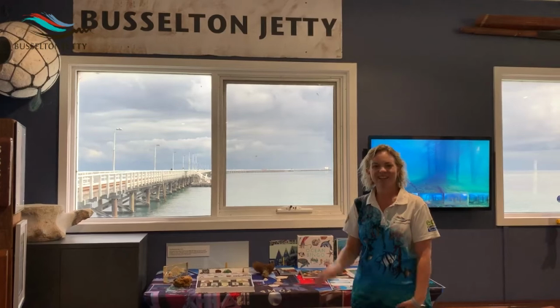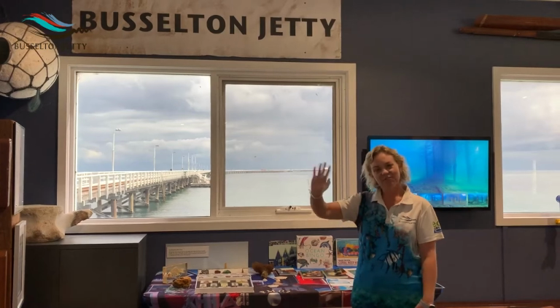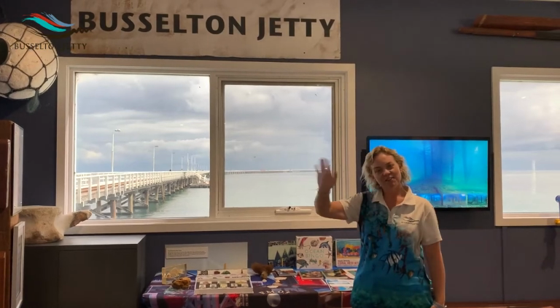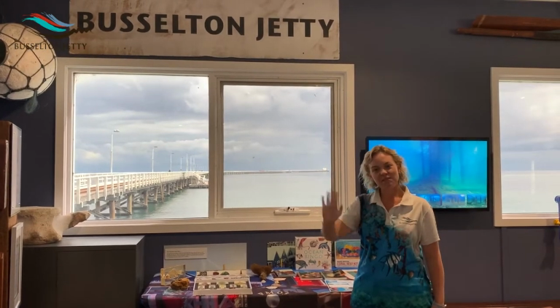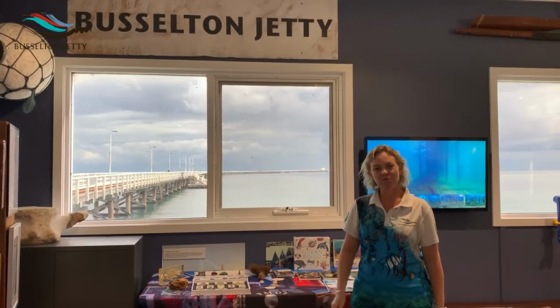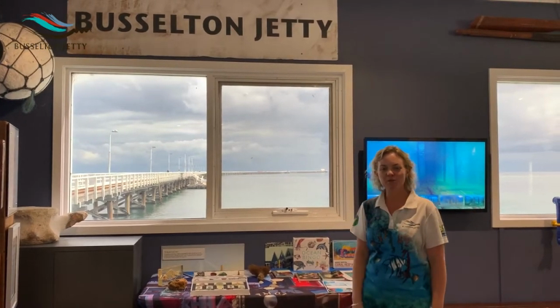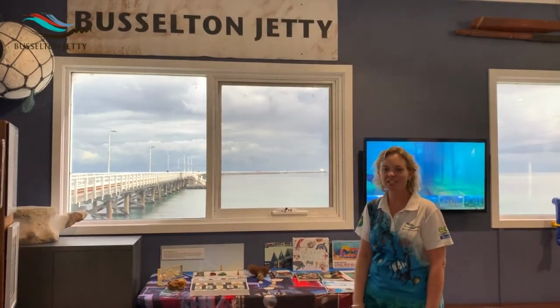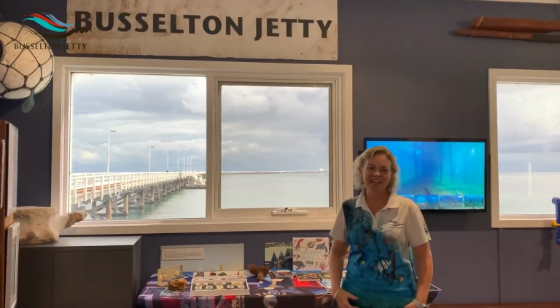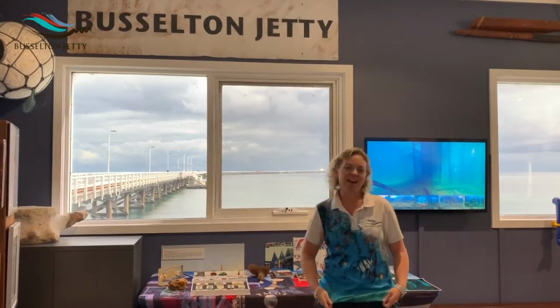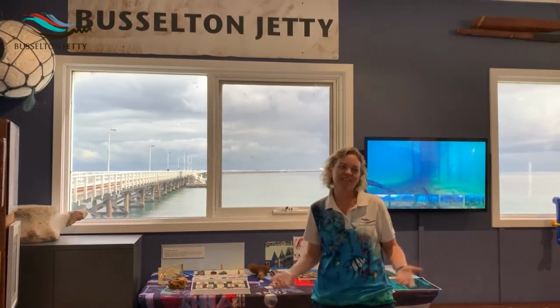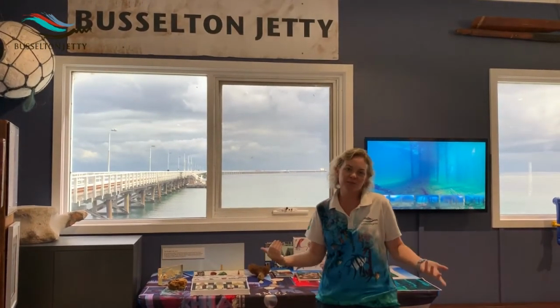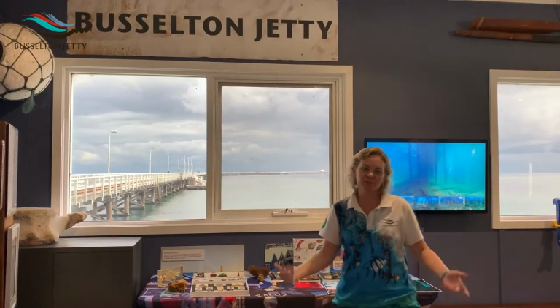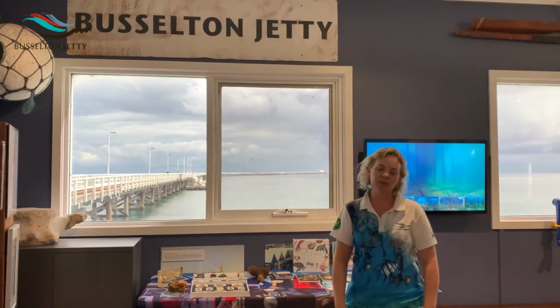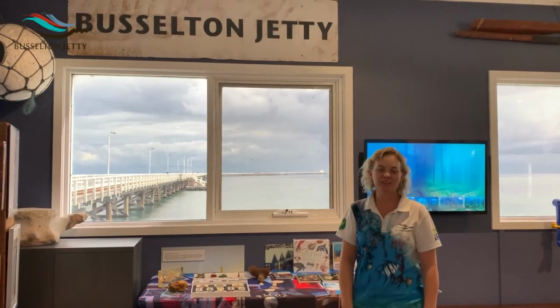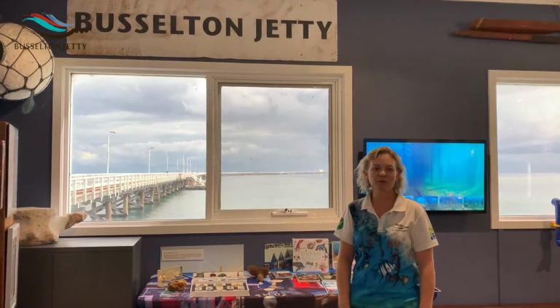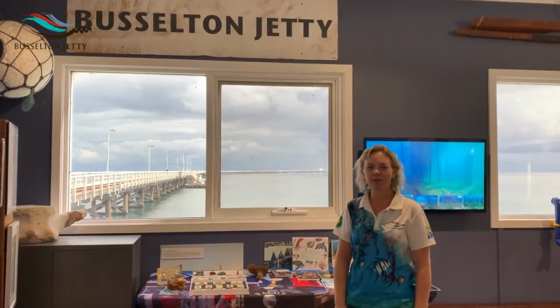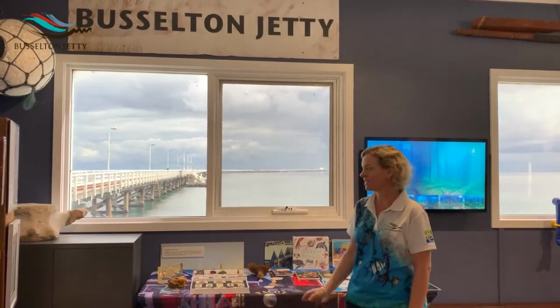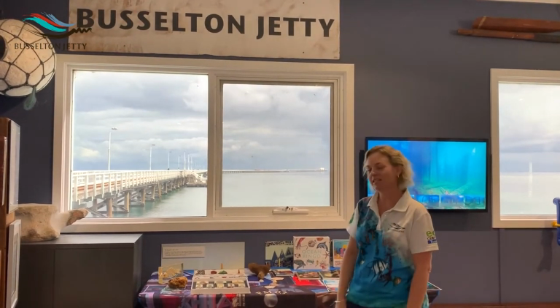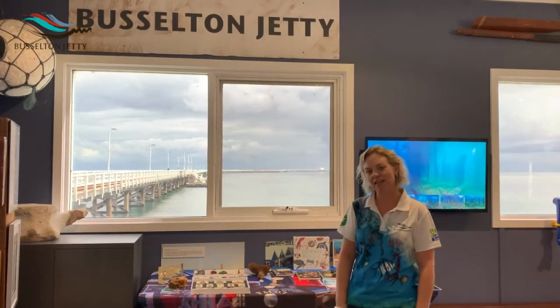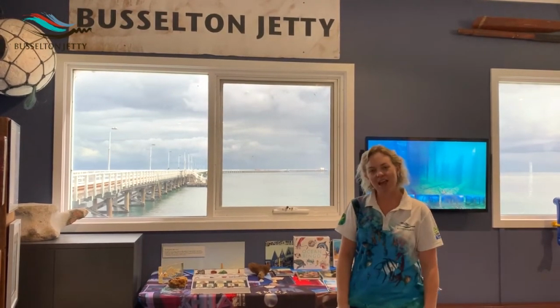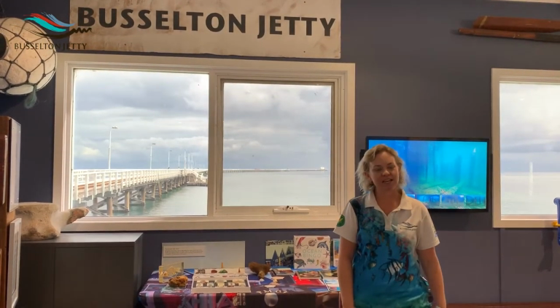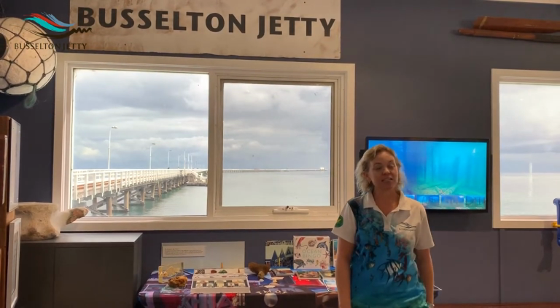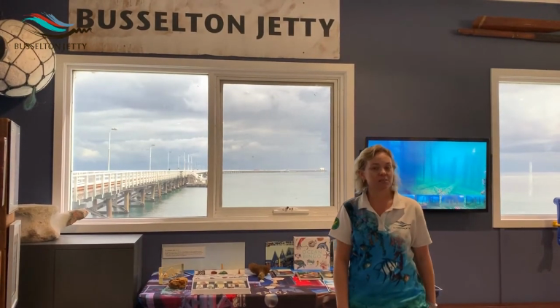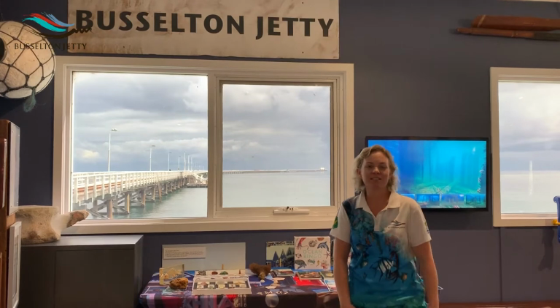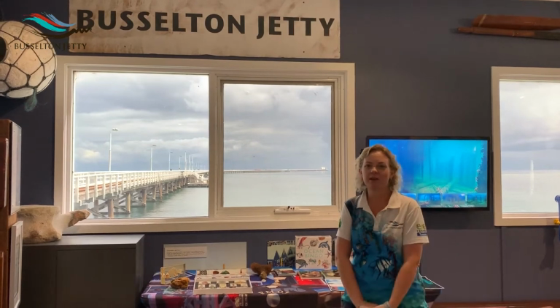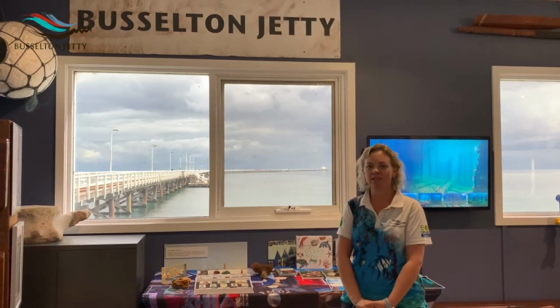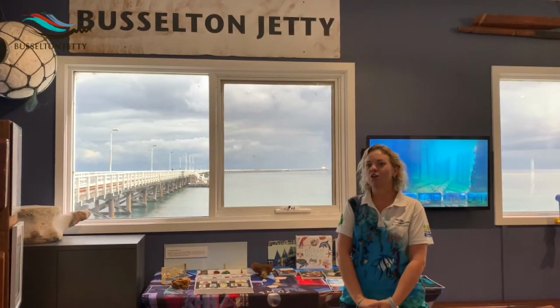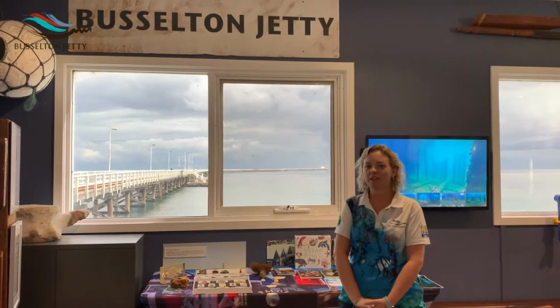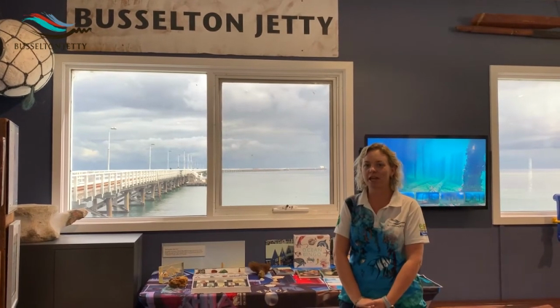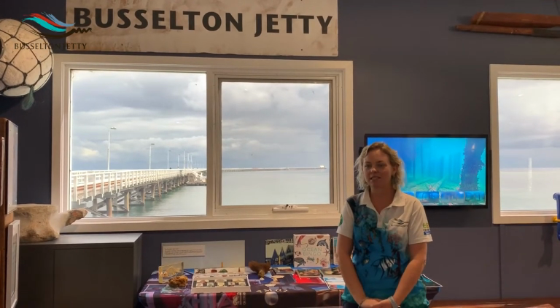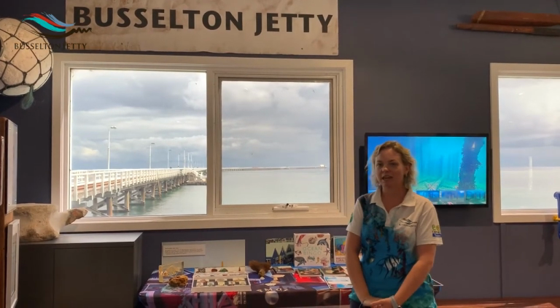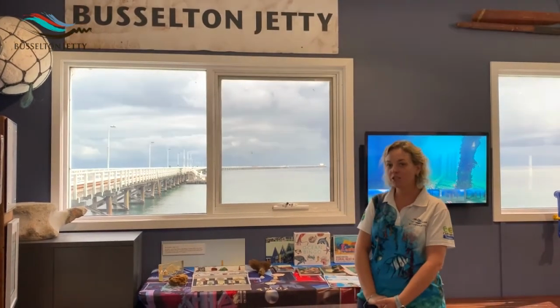Hi everyone, my name is Amy, welcome to Busselton Jetty. I'm here in our museum to talk to you a little bit about this fantastic place and teach you some interesting things about conservation and plastics in our oceans.